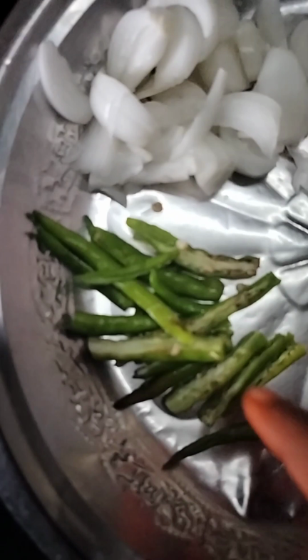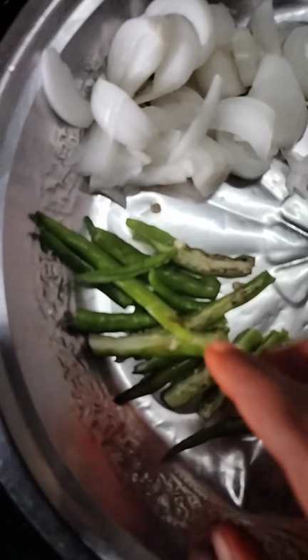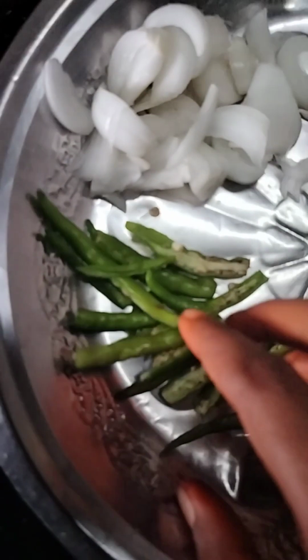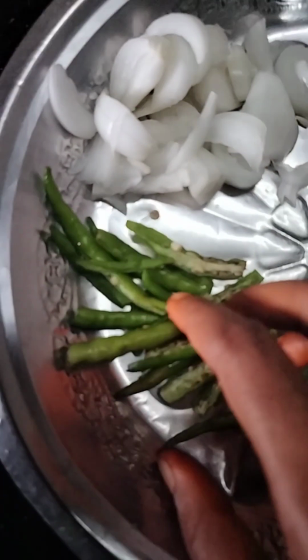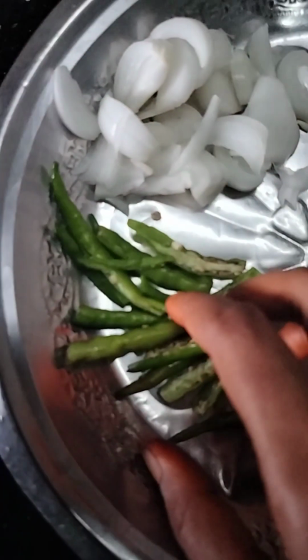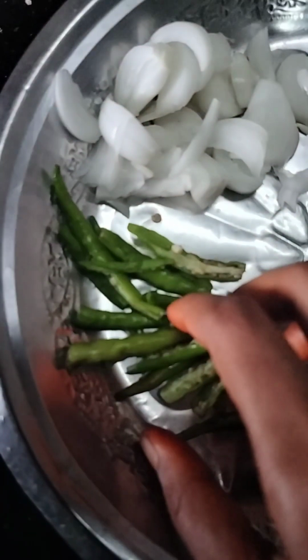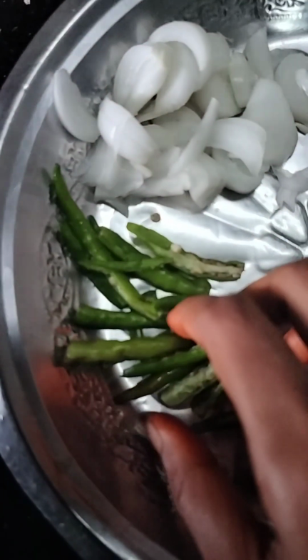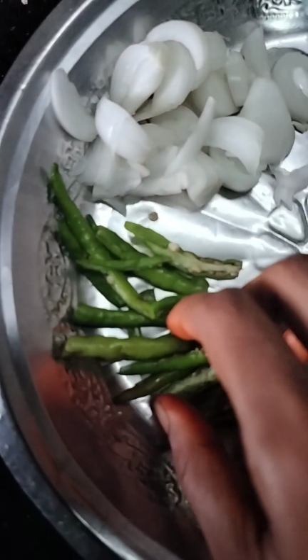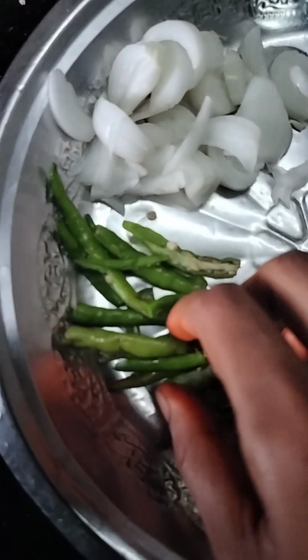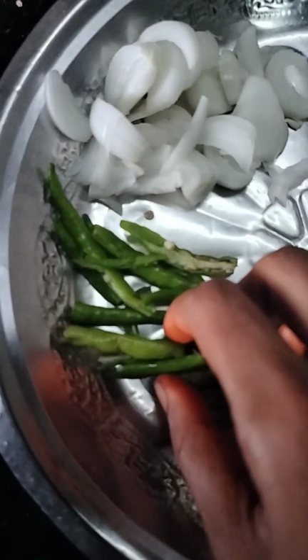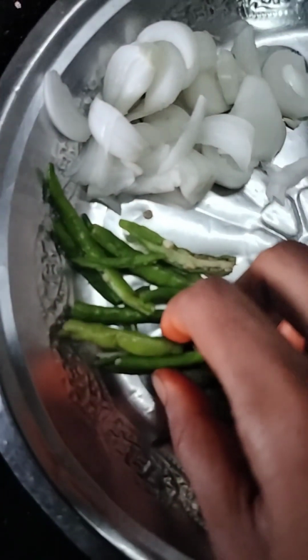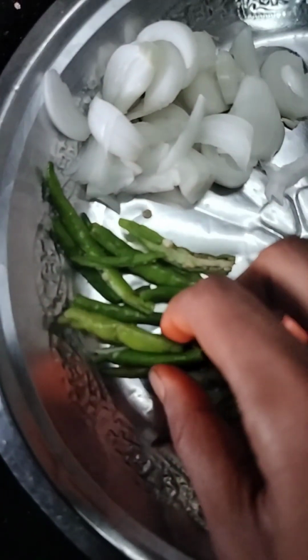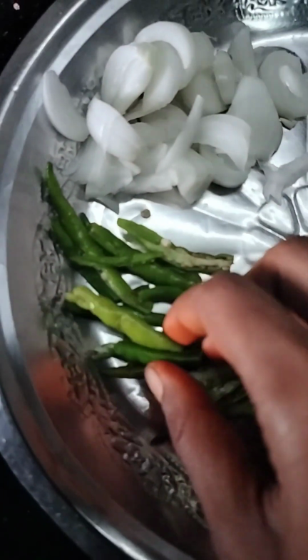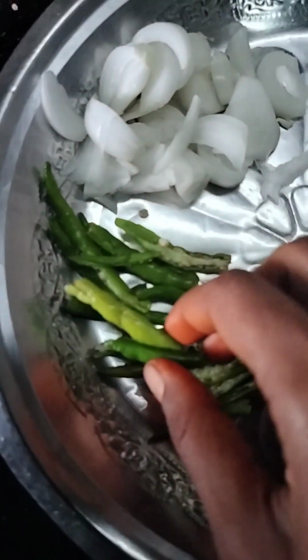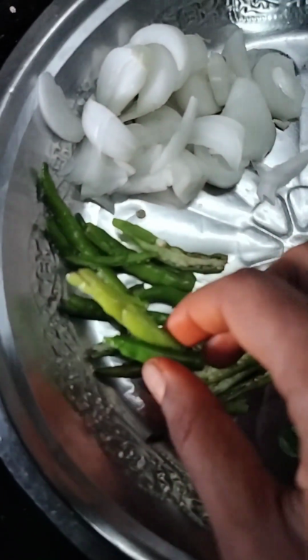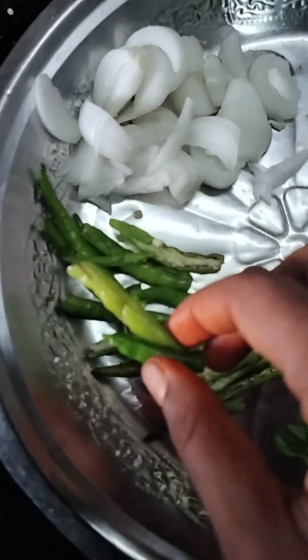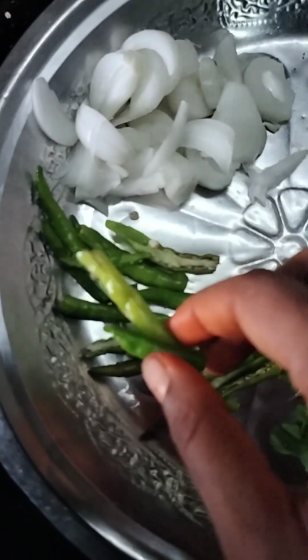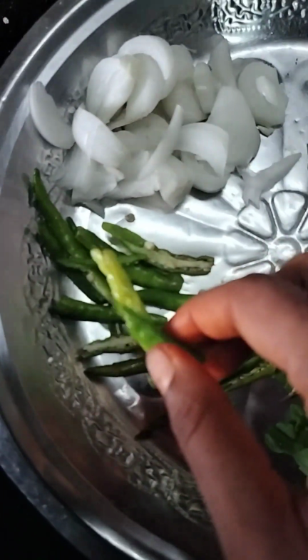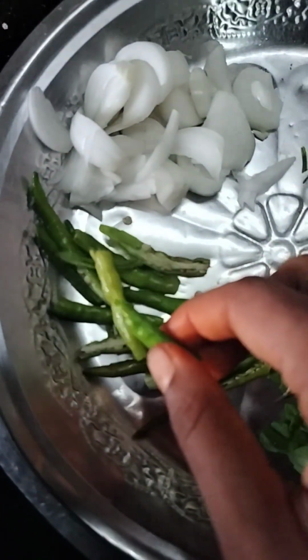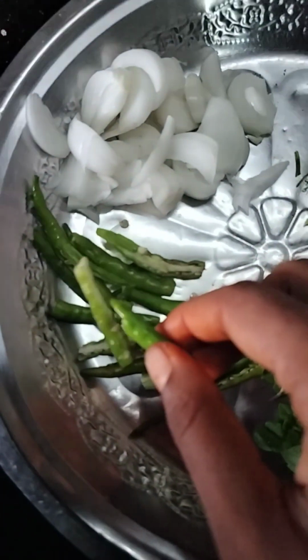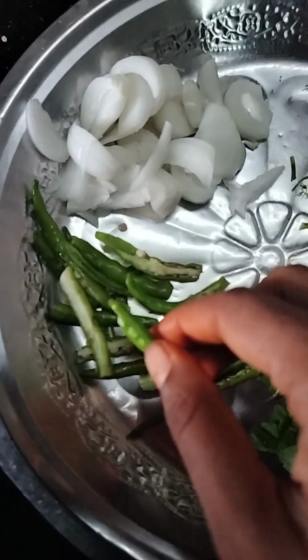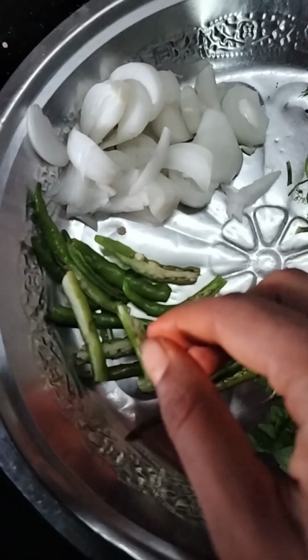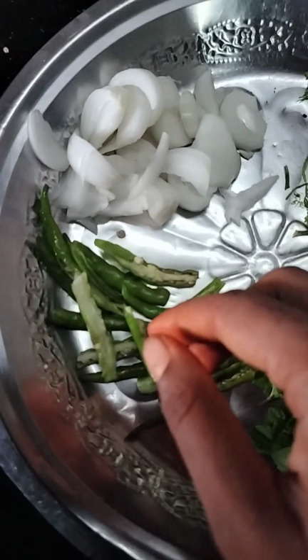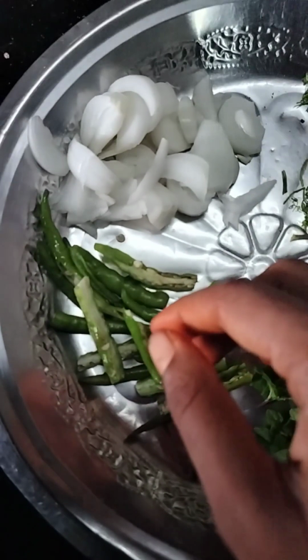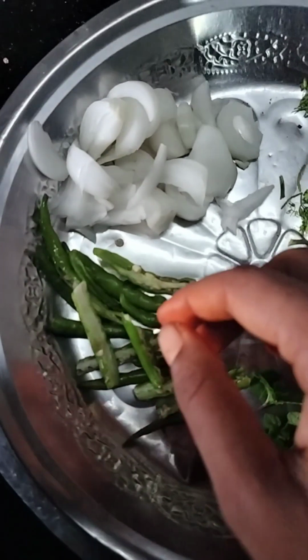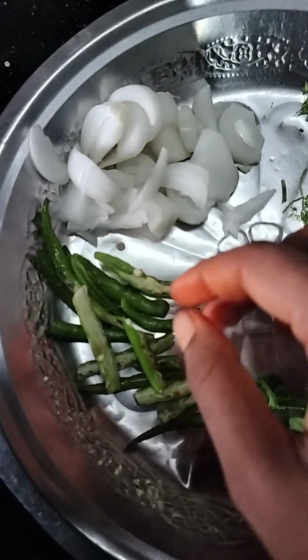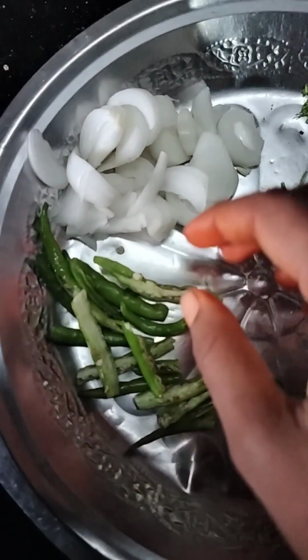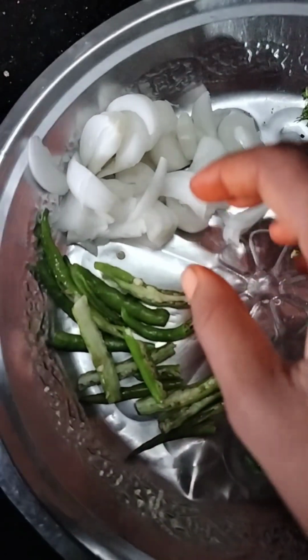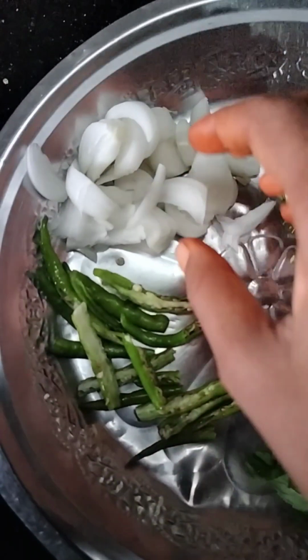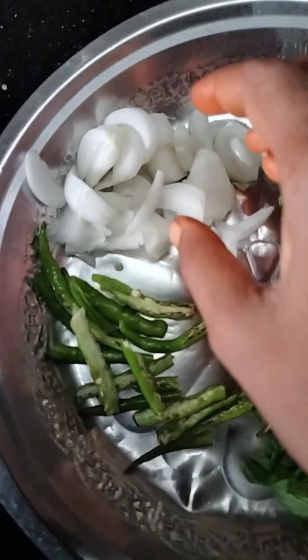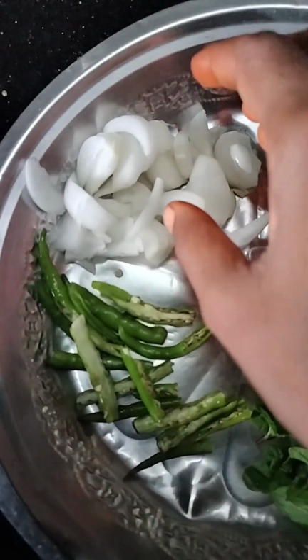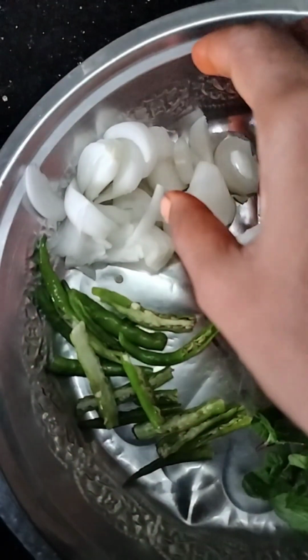I'm going to show you how to make a bagar rice. I'm going to prepare the onions for 1-3 minutes.